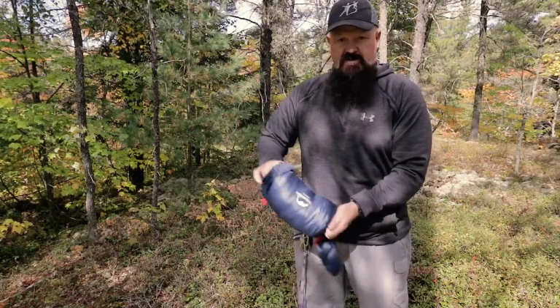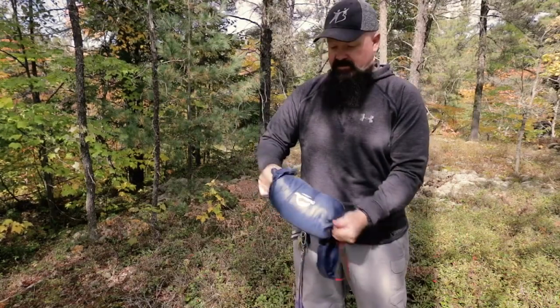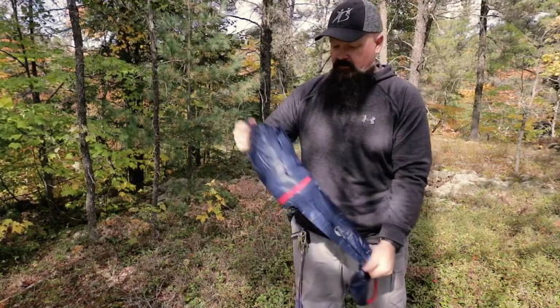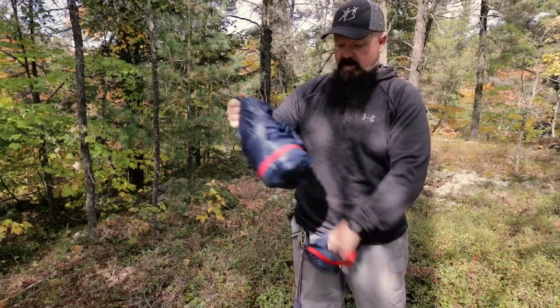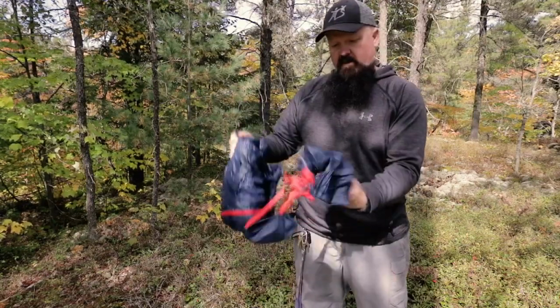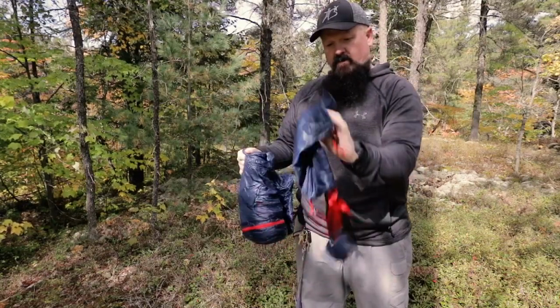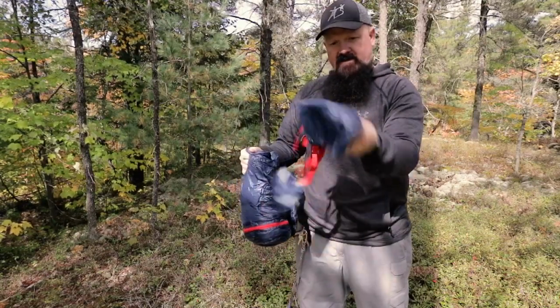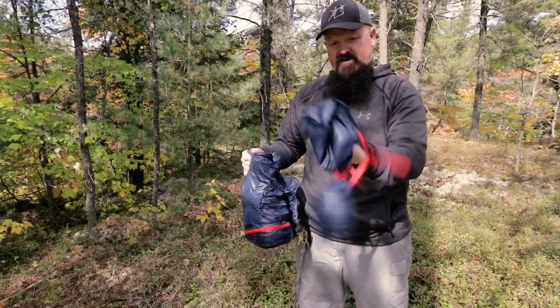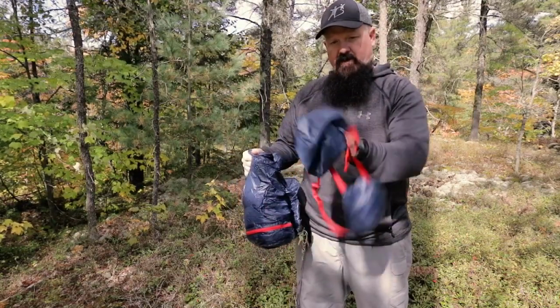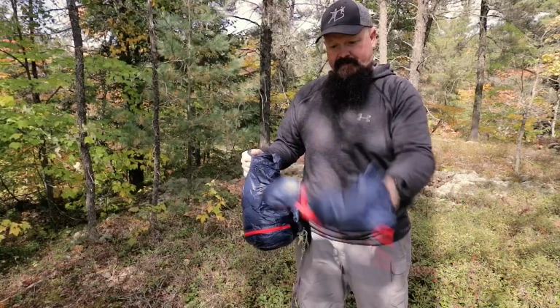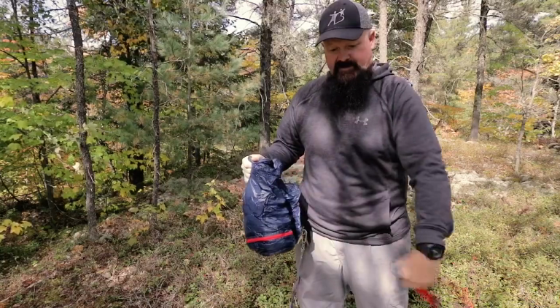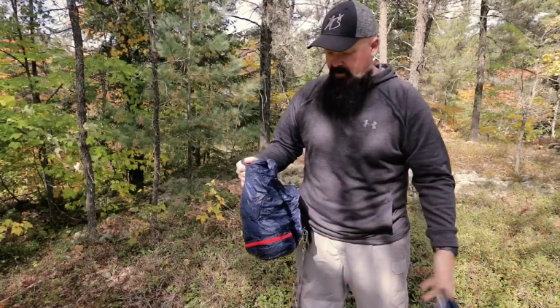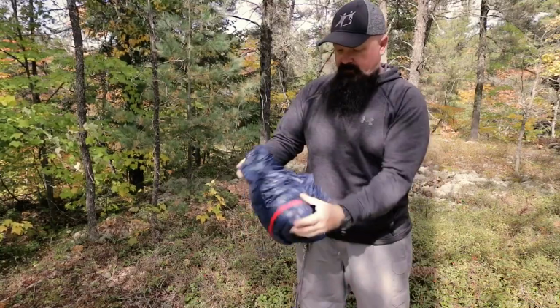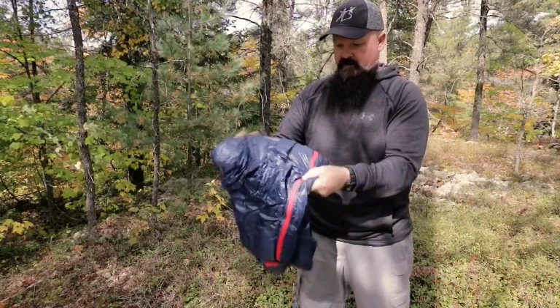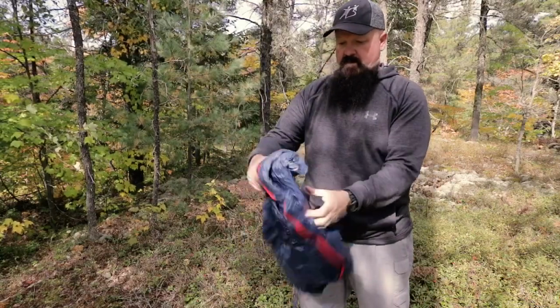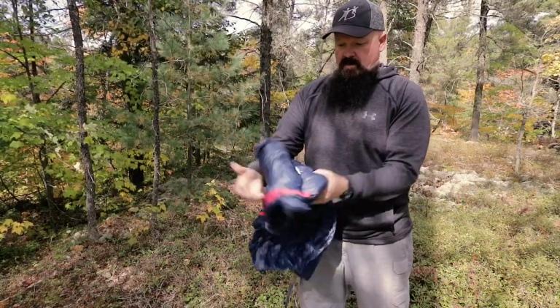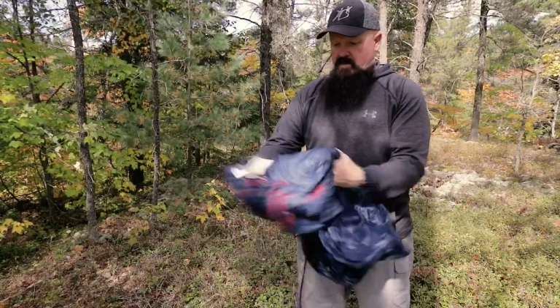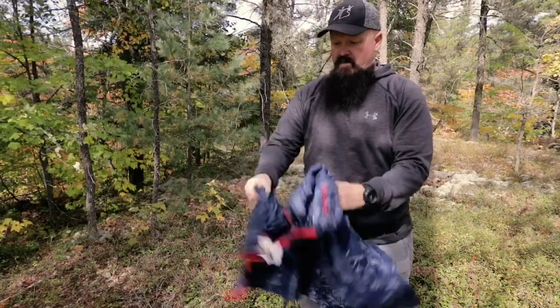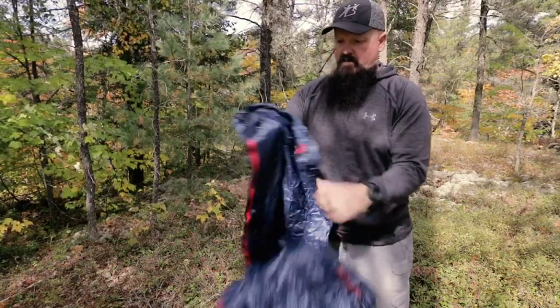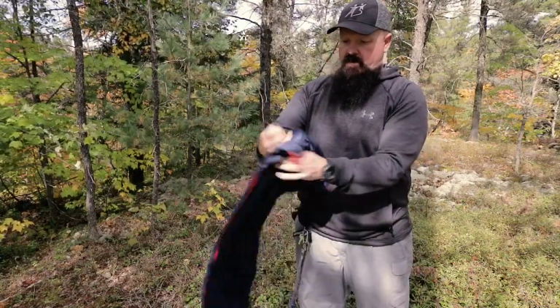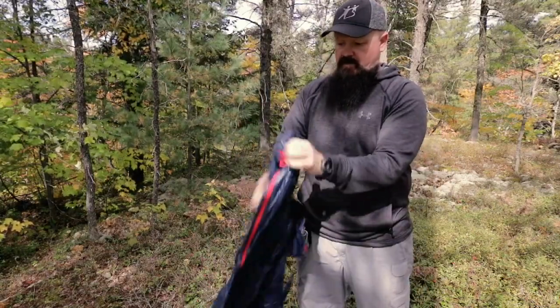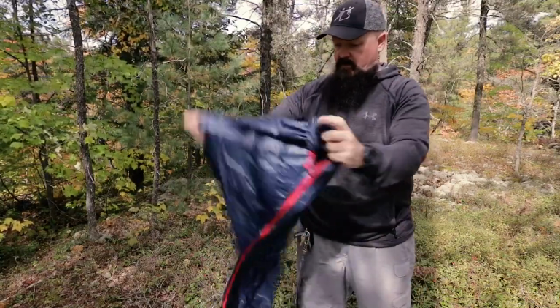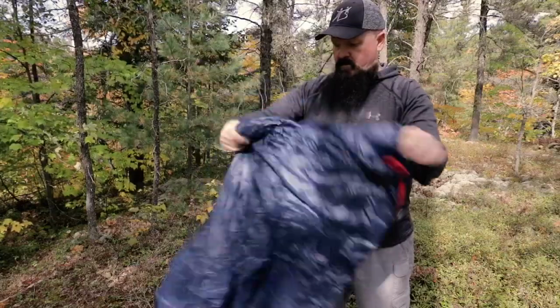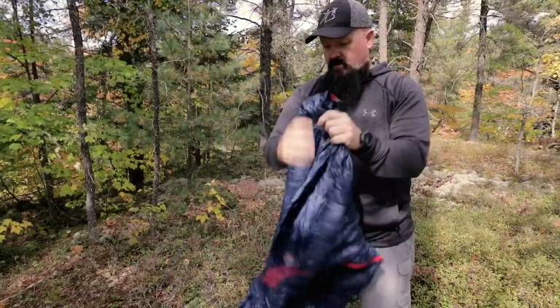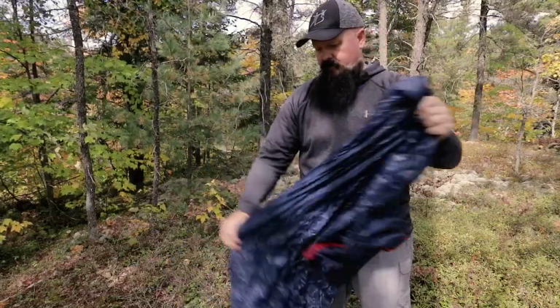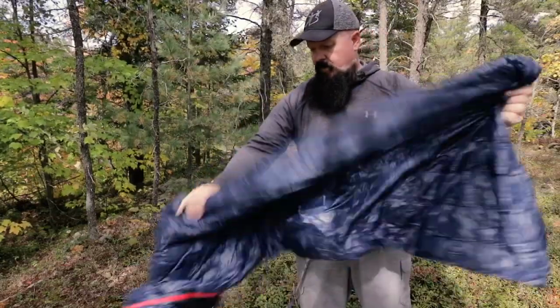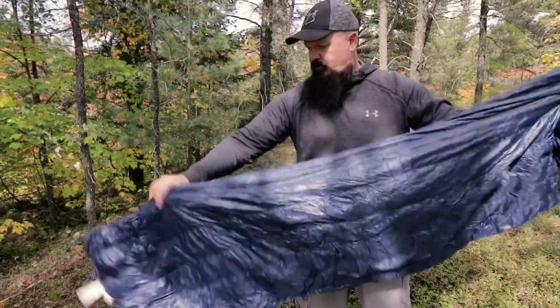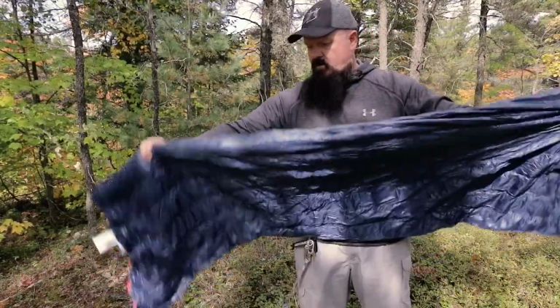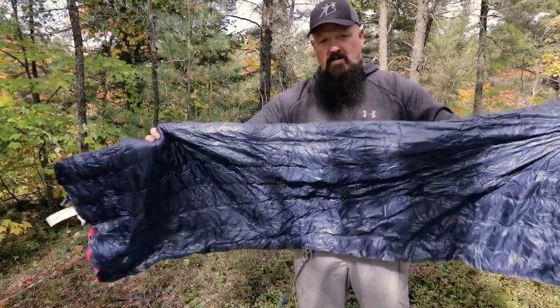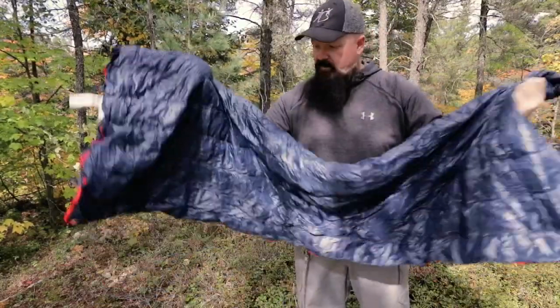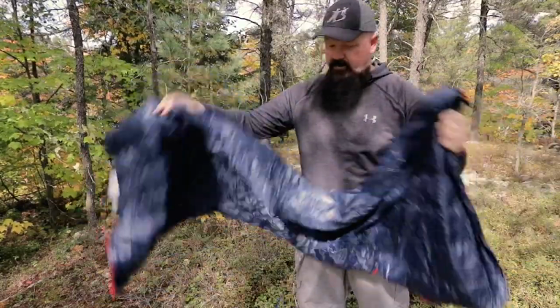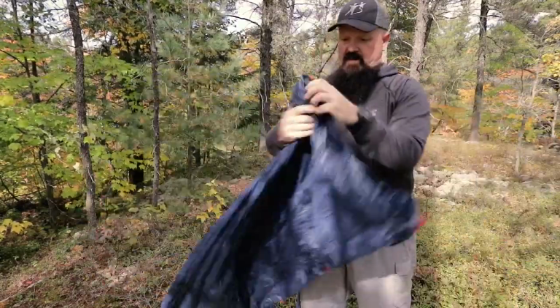We'll just take this out. Nice, super light stuff sack there. Here we go, that's what it looks like.